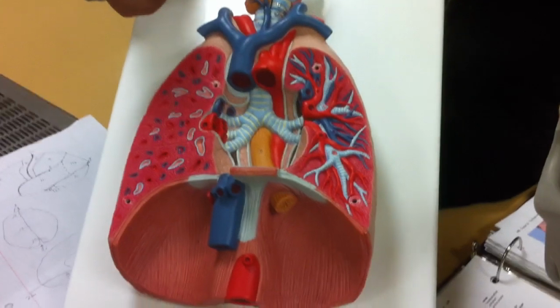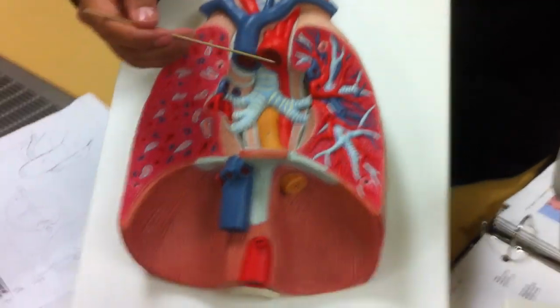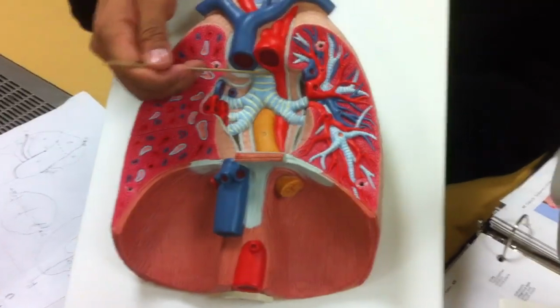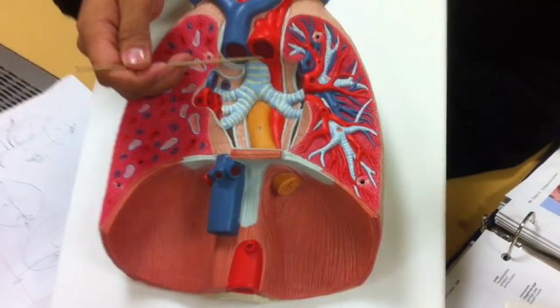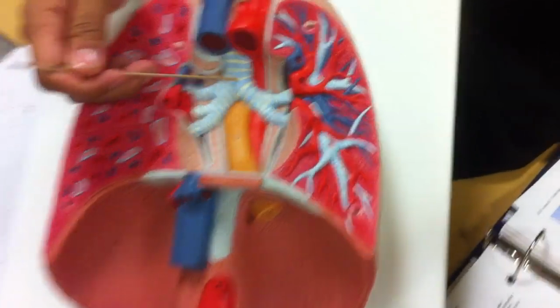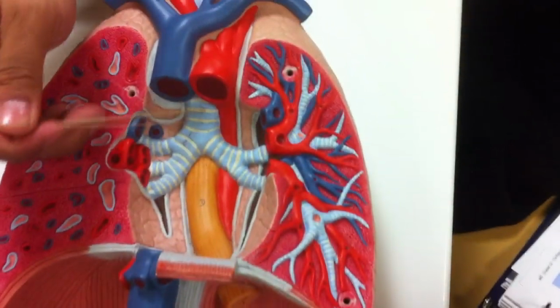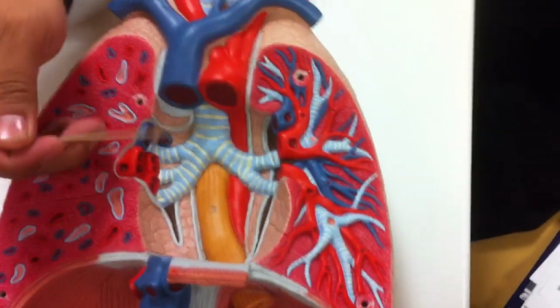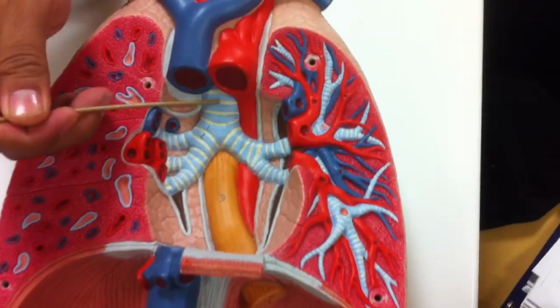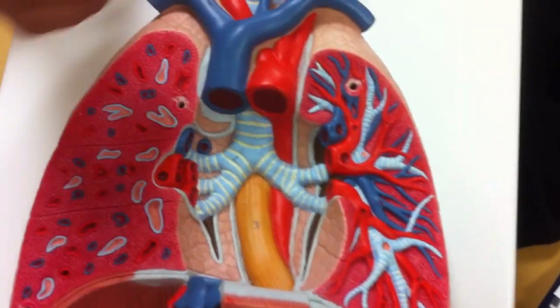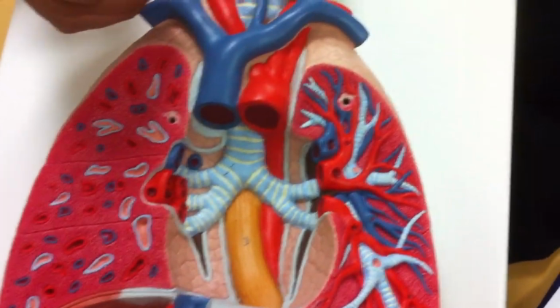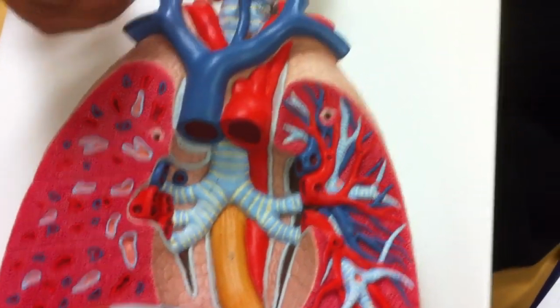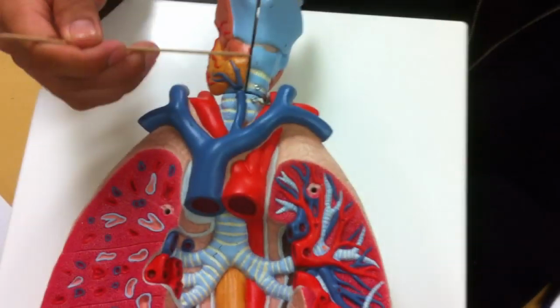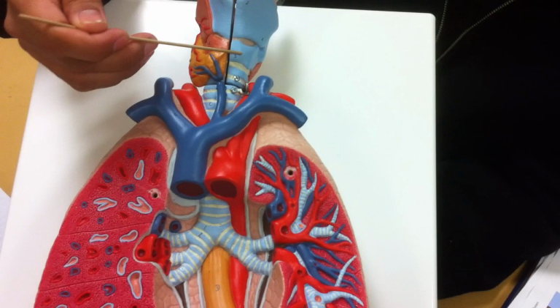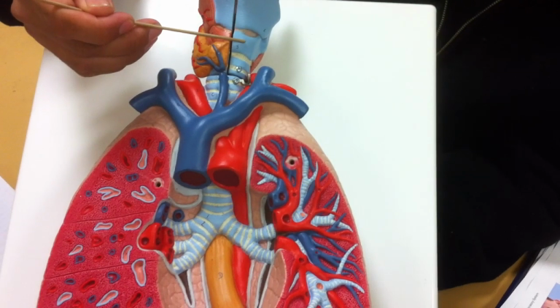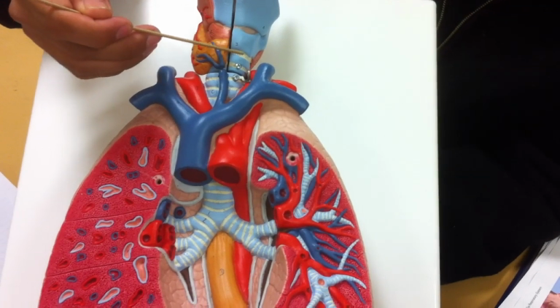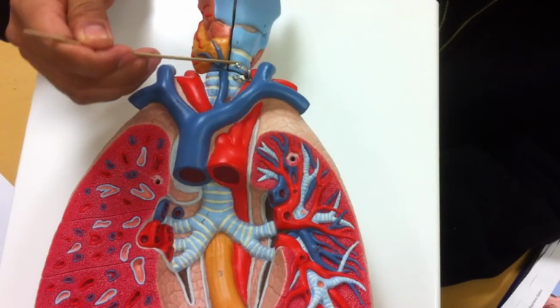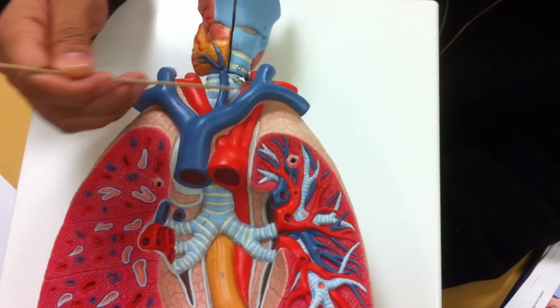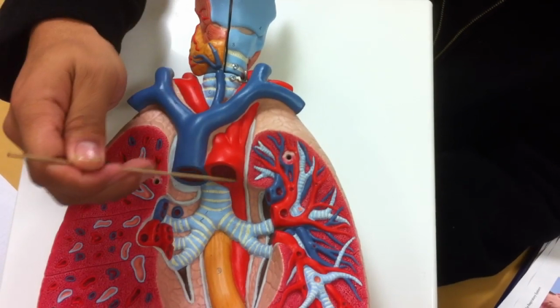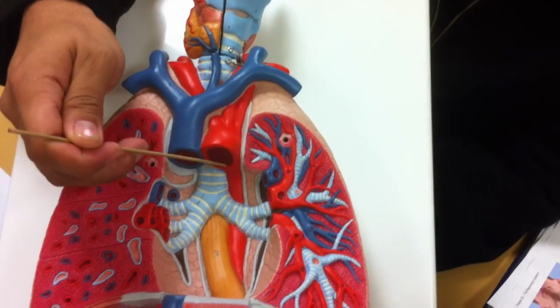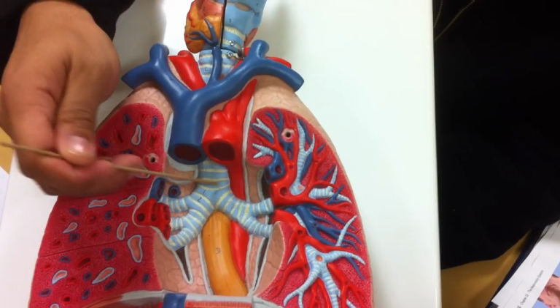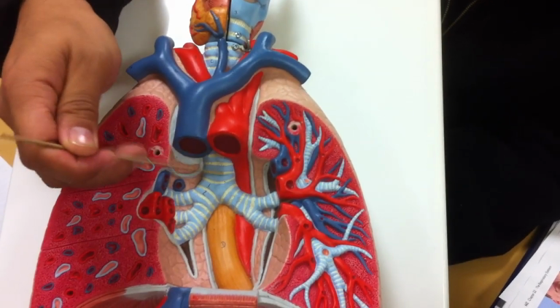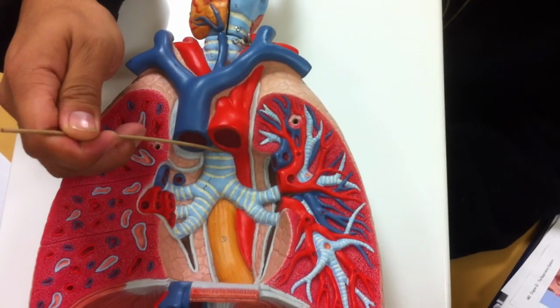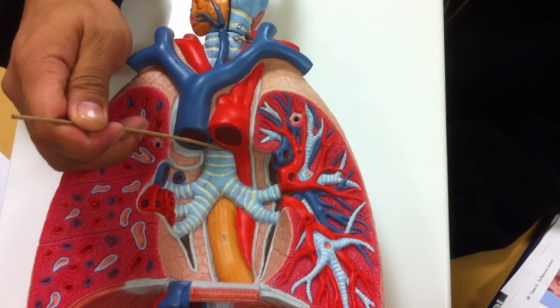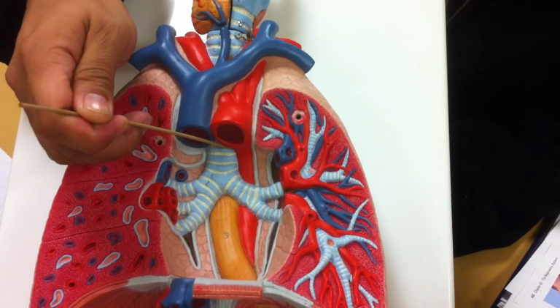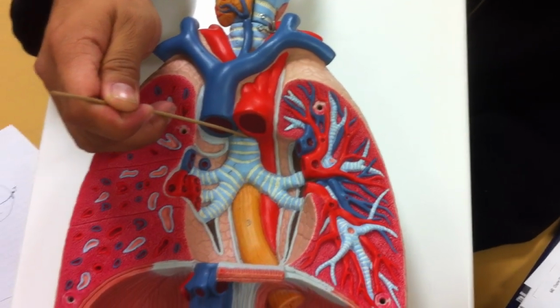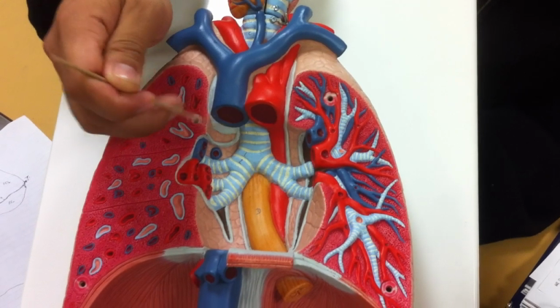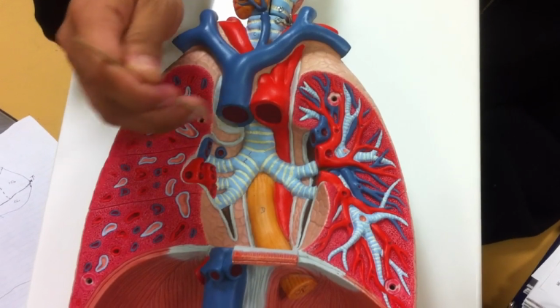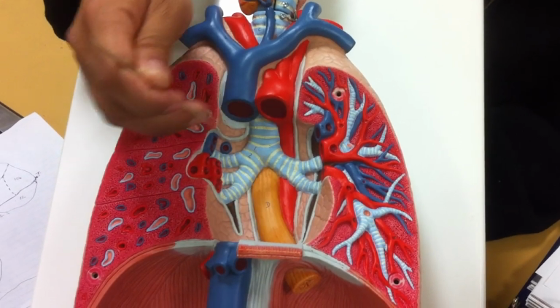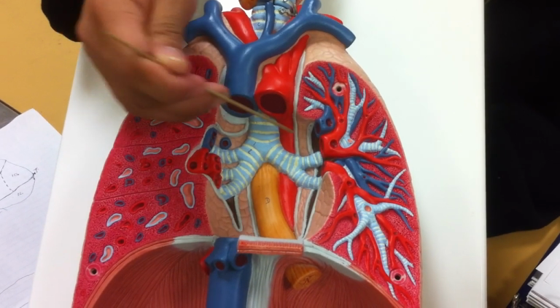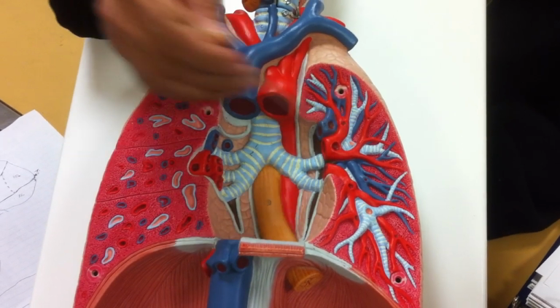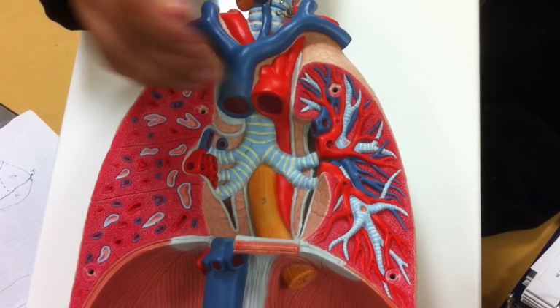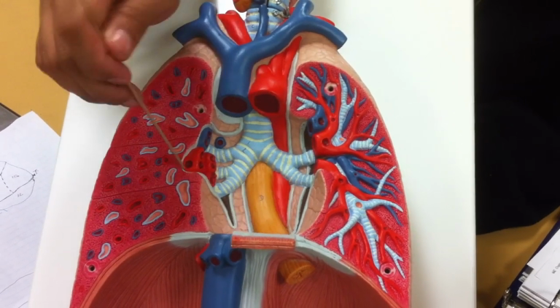Here we continue with the trachea. The trachea below the cricoid — all of this is trachea — continues all the way down. The trachea then splits into two tubes because we have two lungs.